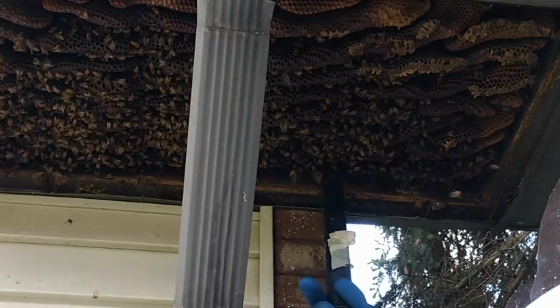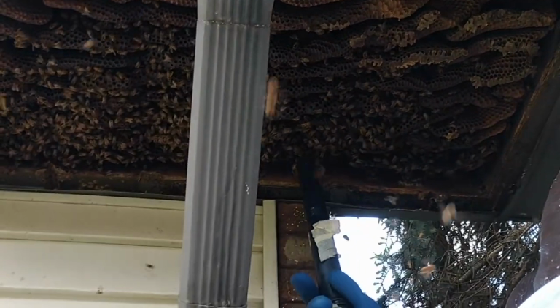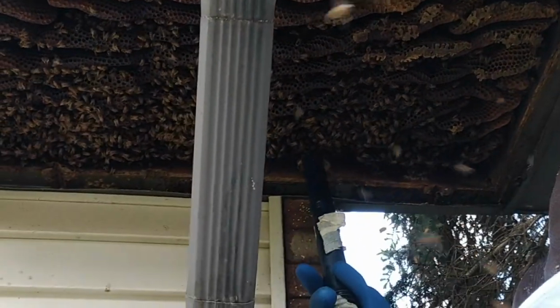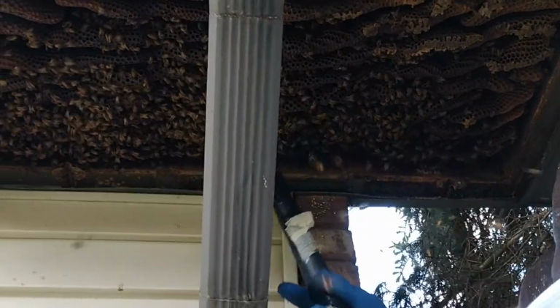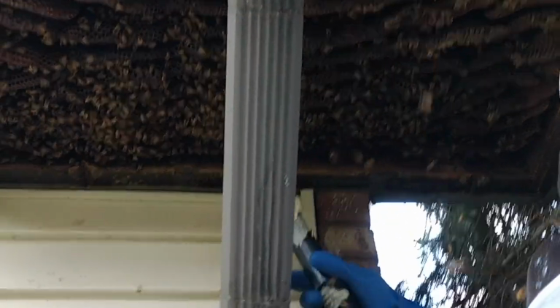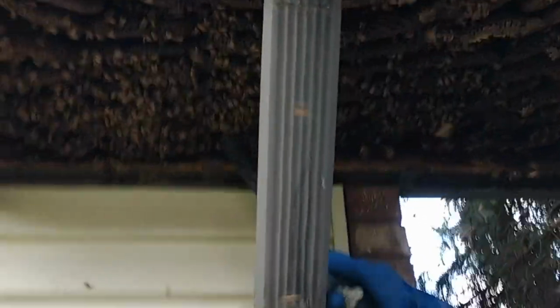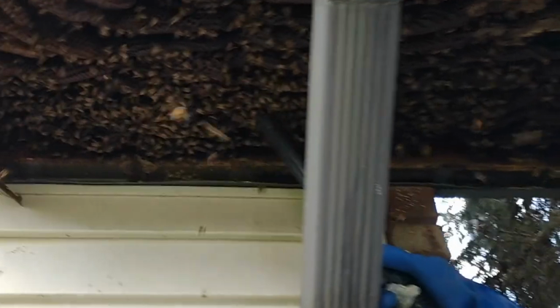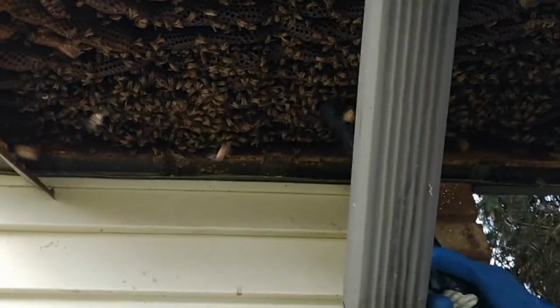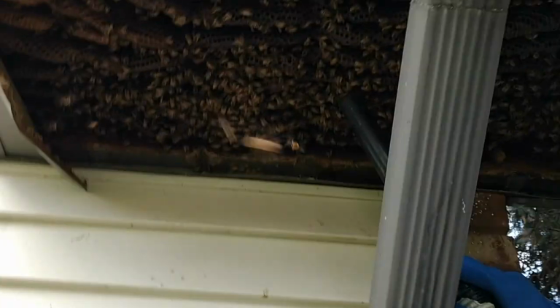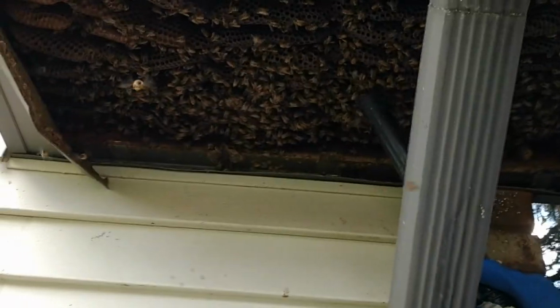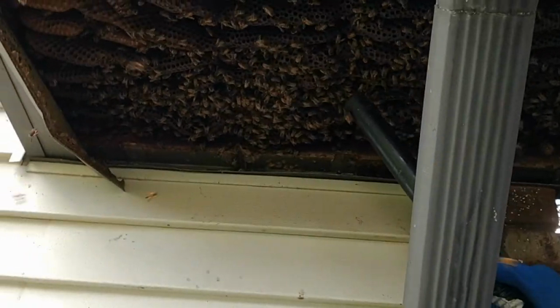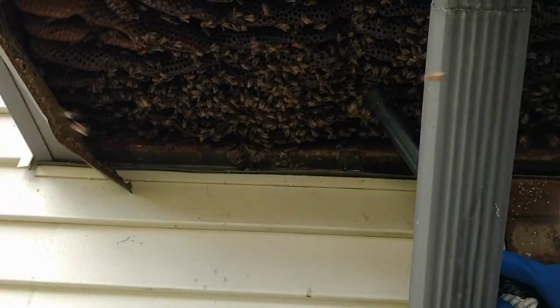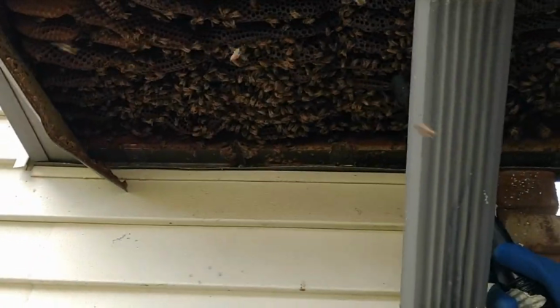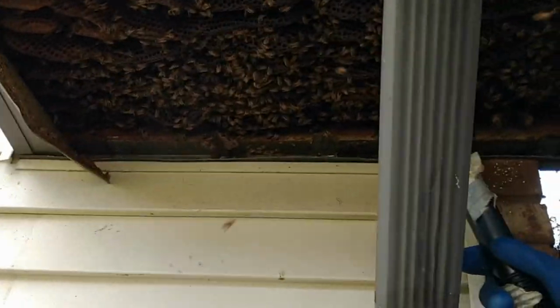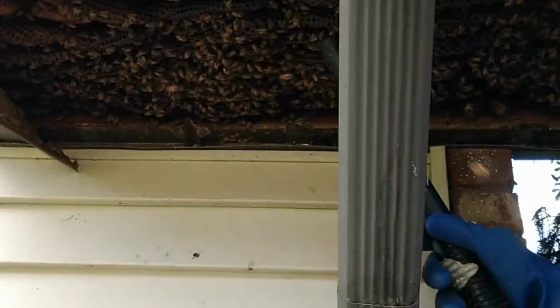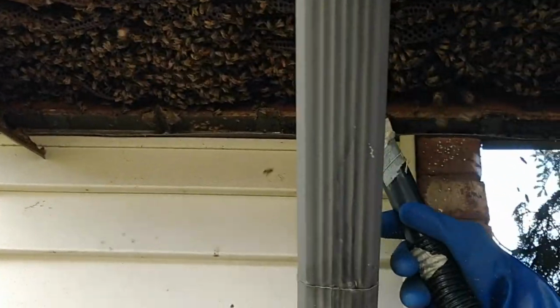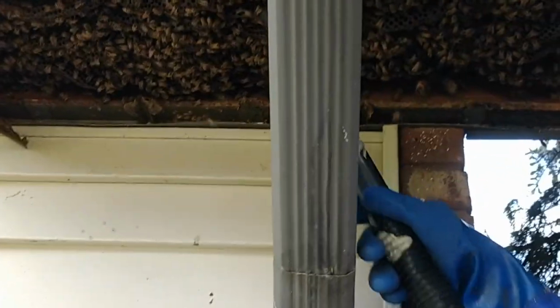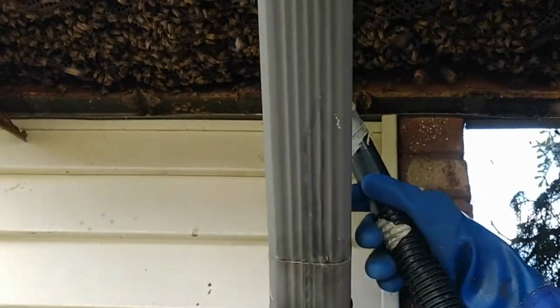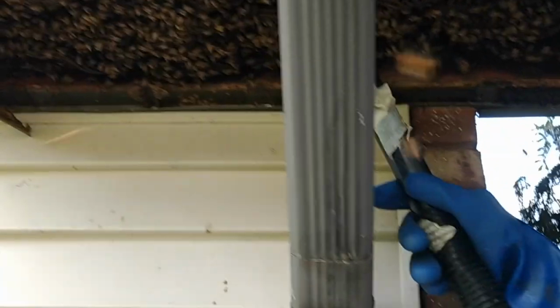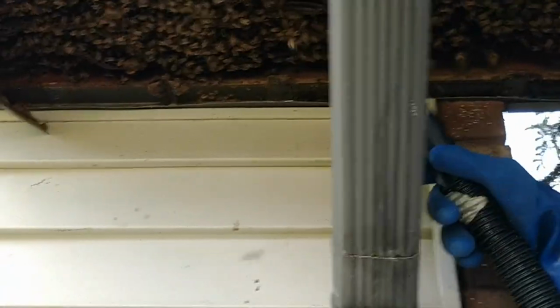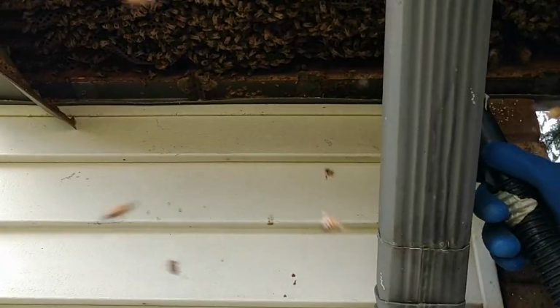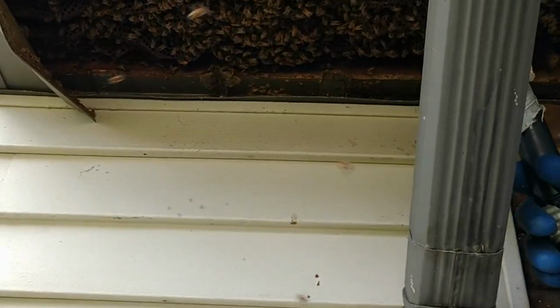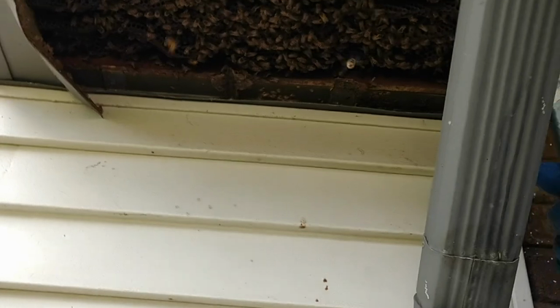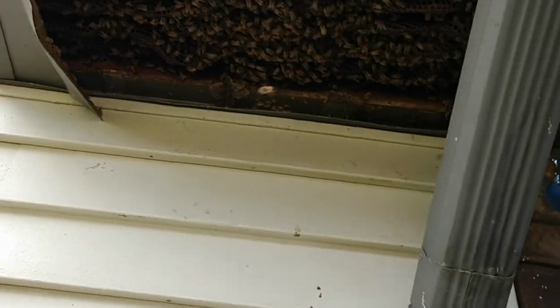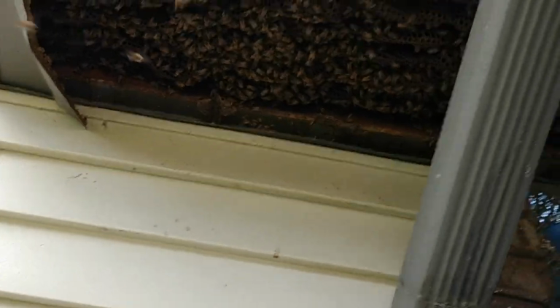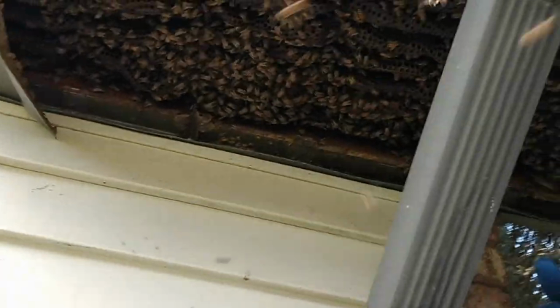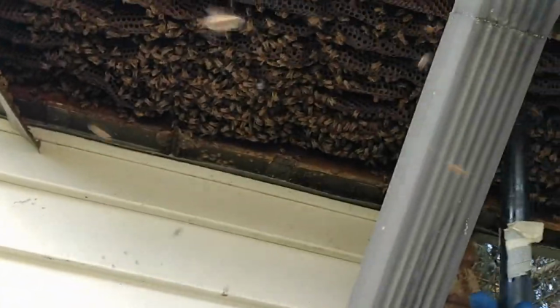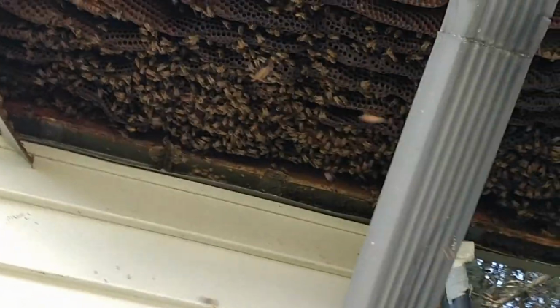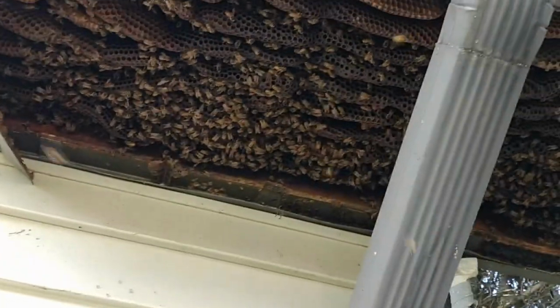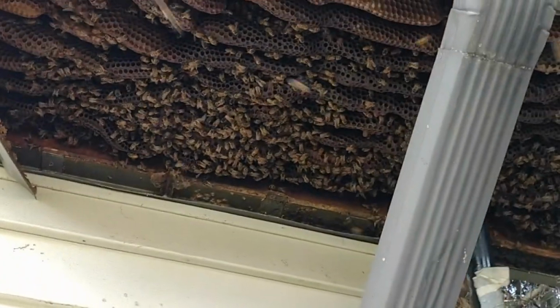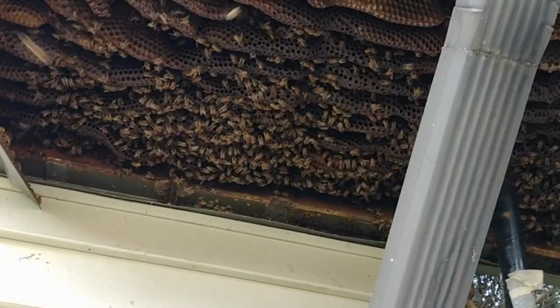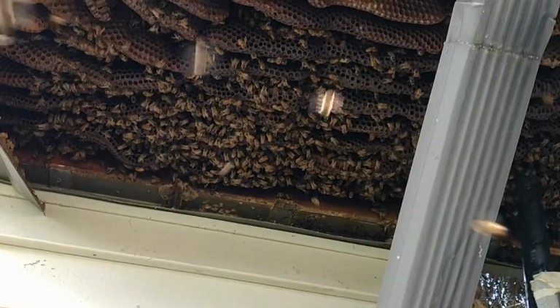A live removal of honey bees — there's perhaps no greater challenge to a young beekeeper than to cut a colony of honey bees from a wall and move them to a new location.